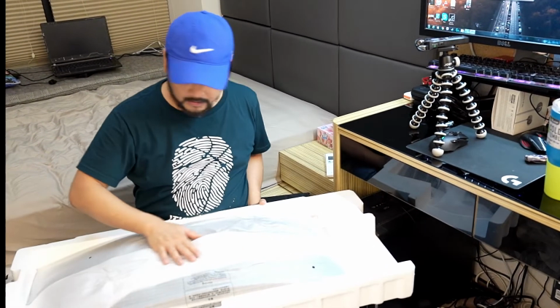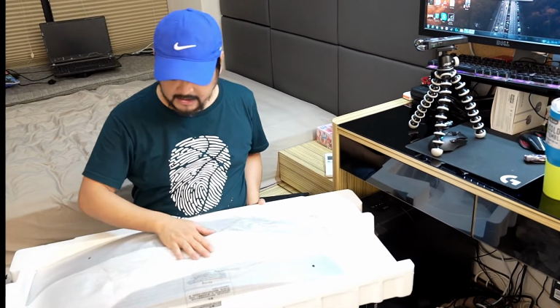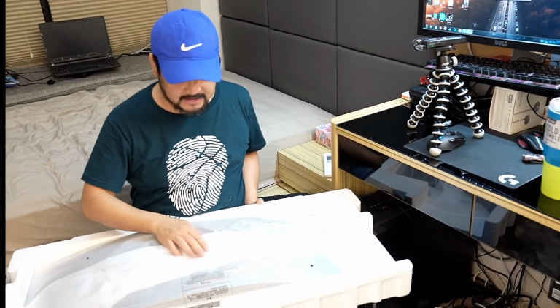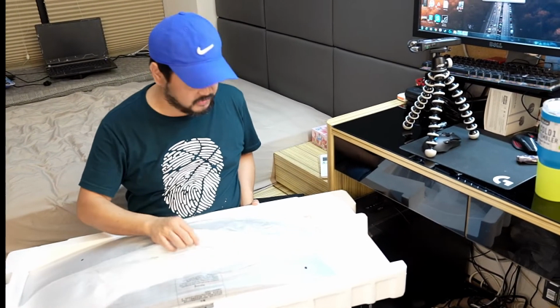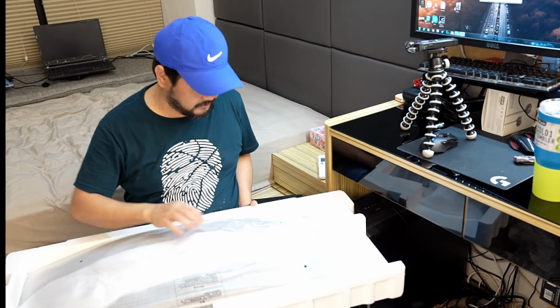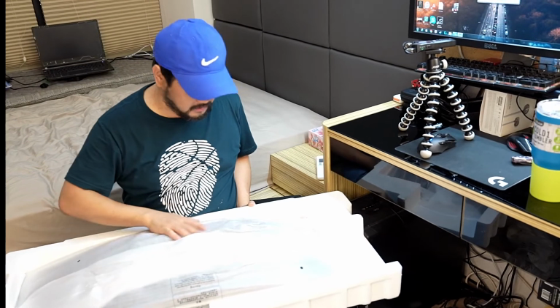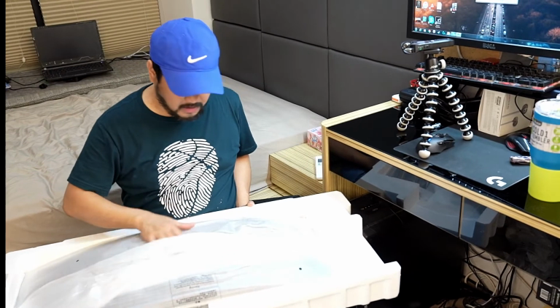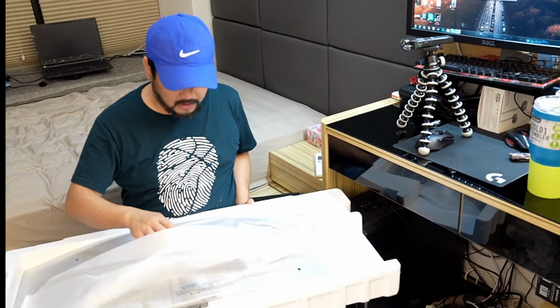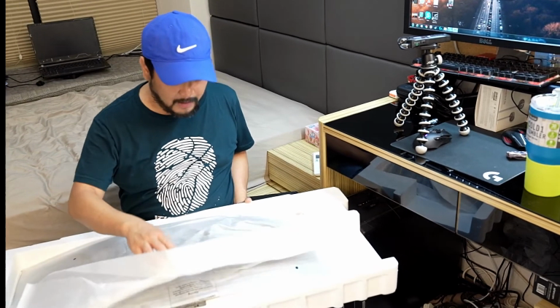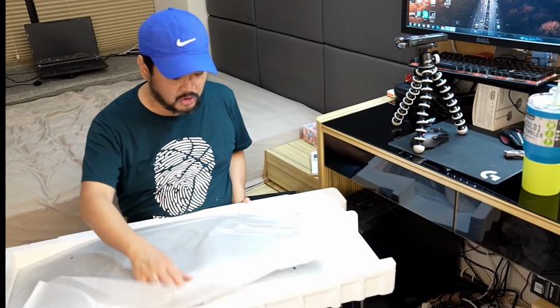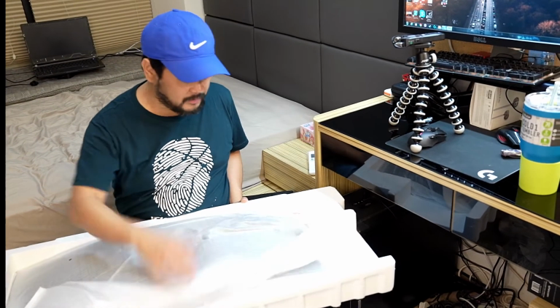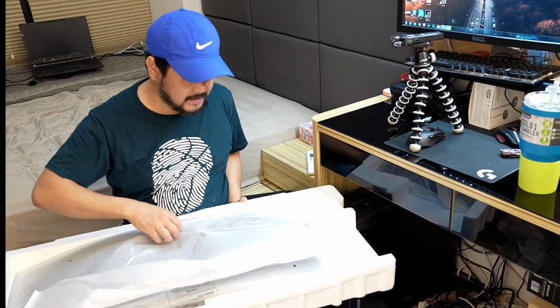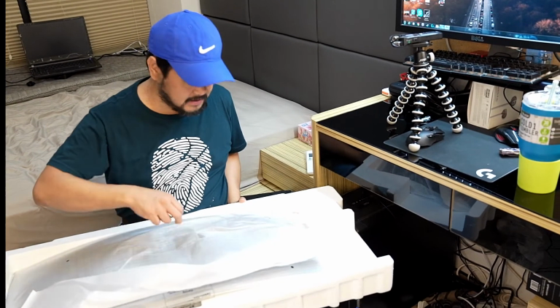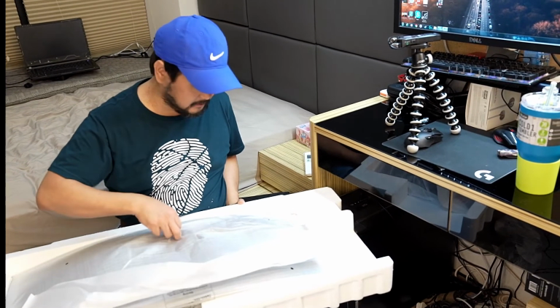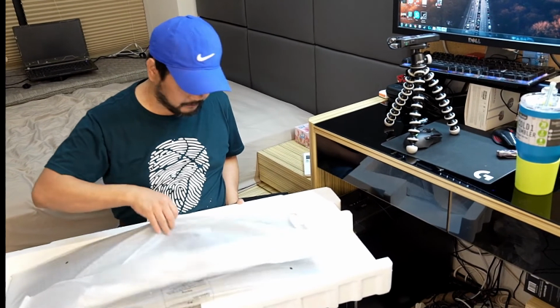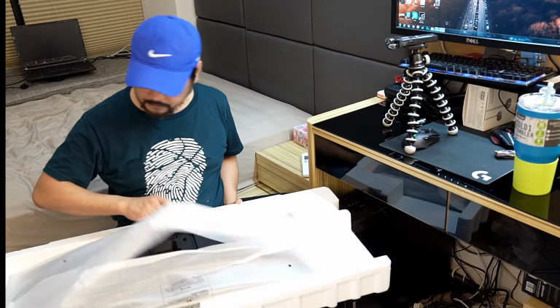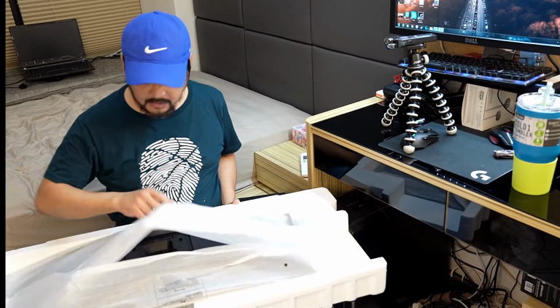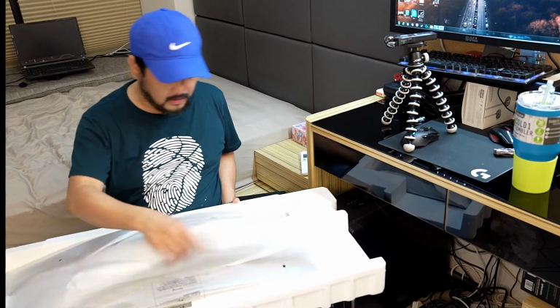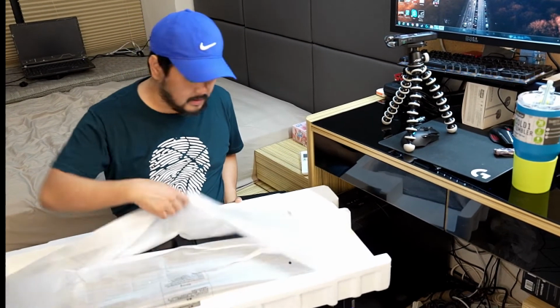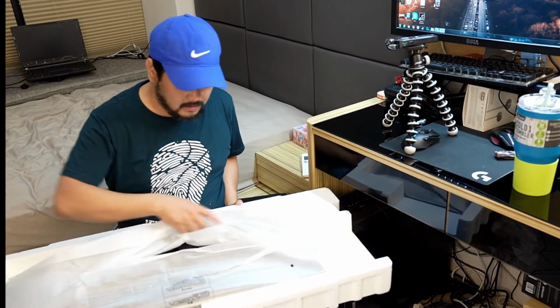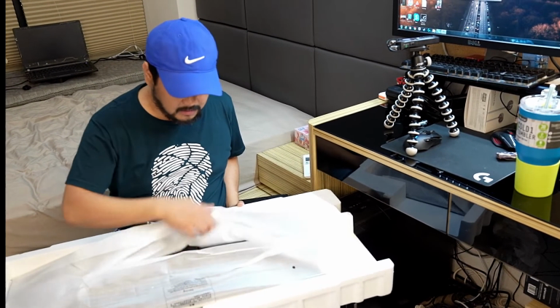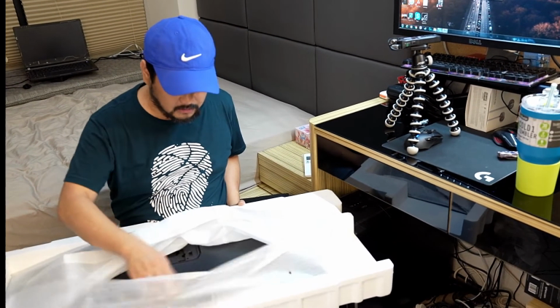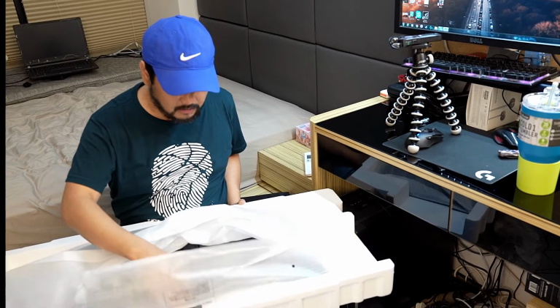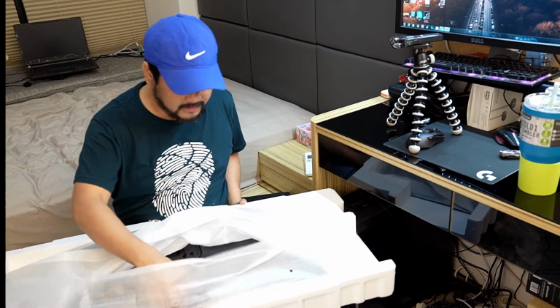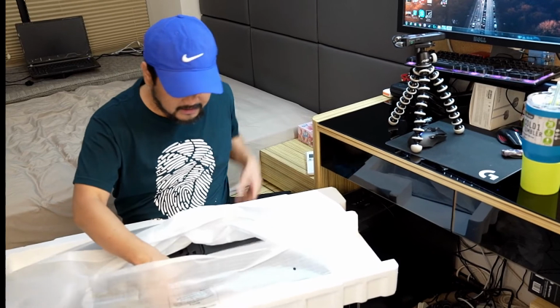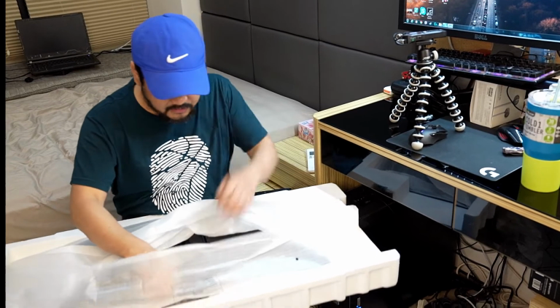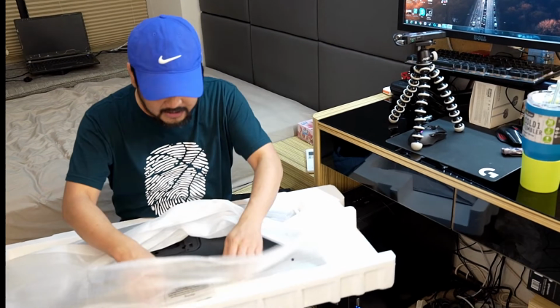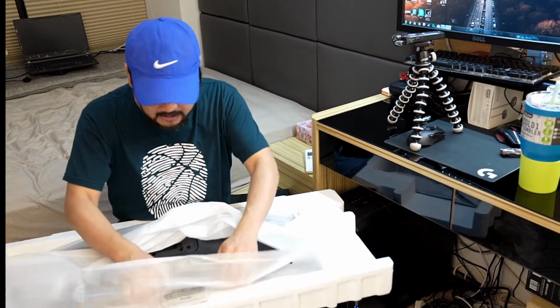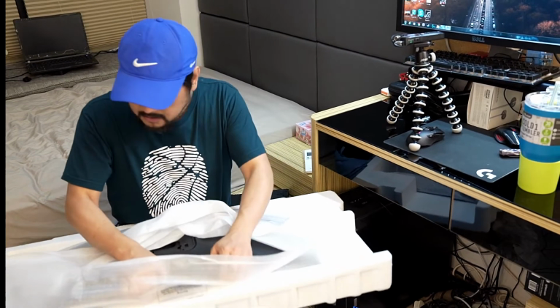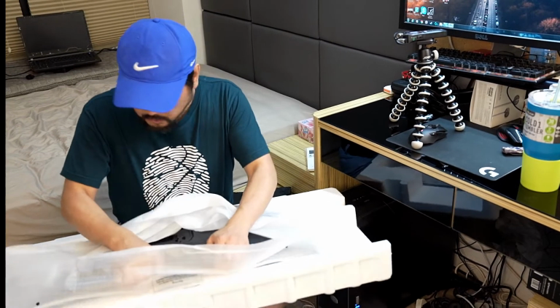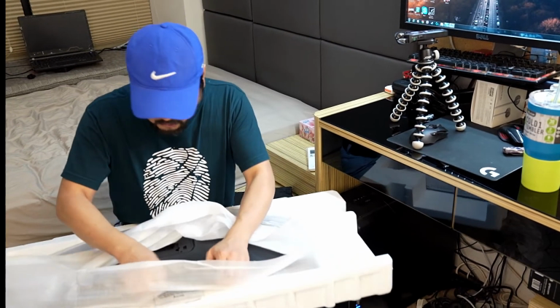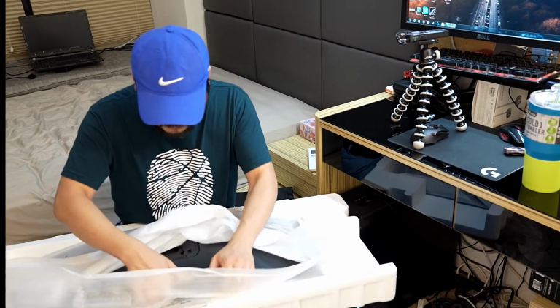Yes, it is curved — and I hope I'm not going to drop it, guys. Wow, look at that — this is really, really curvy.